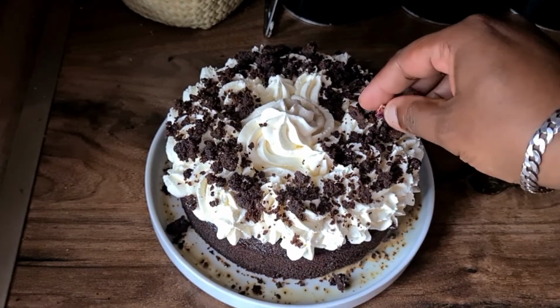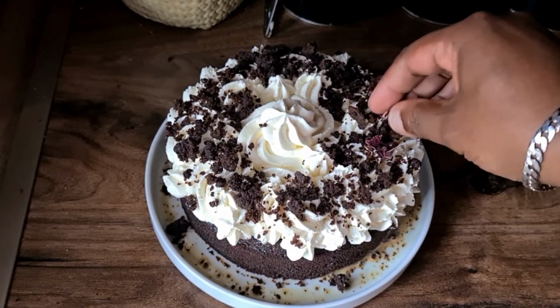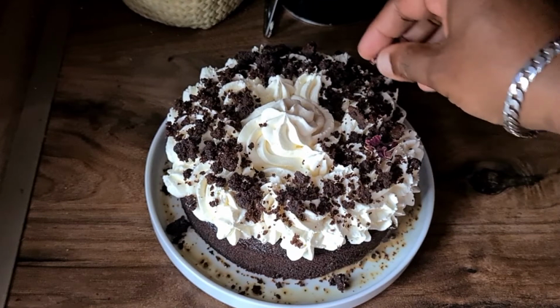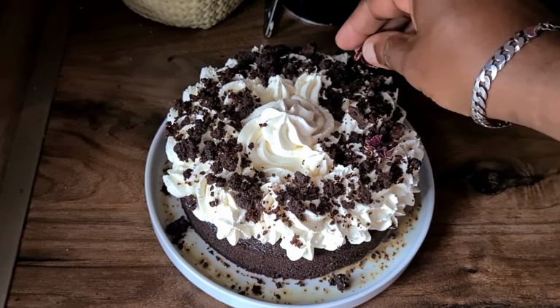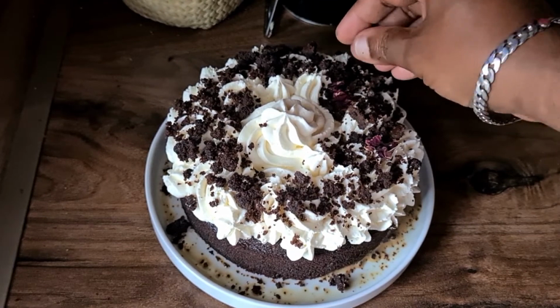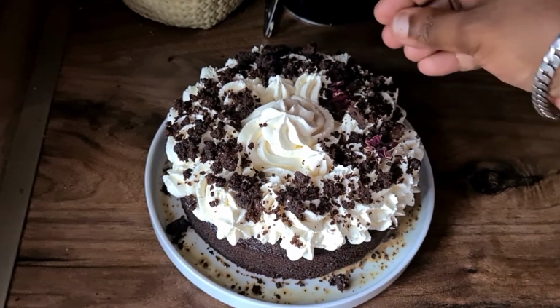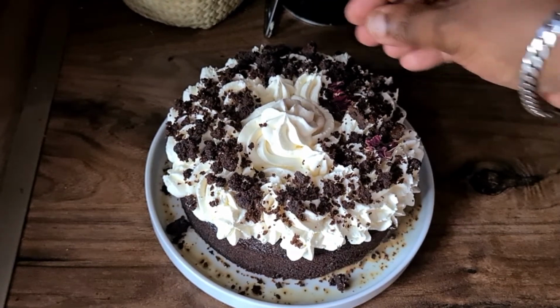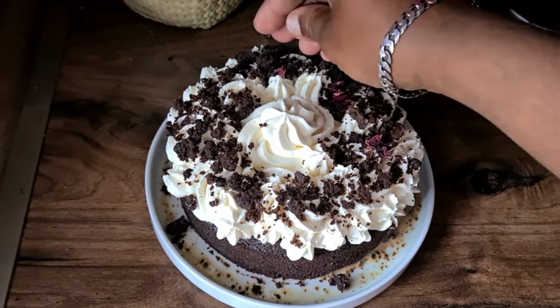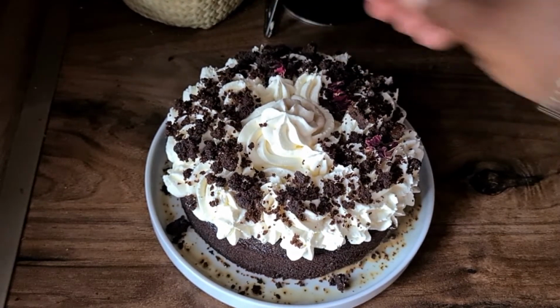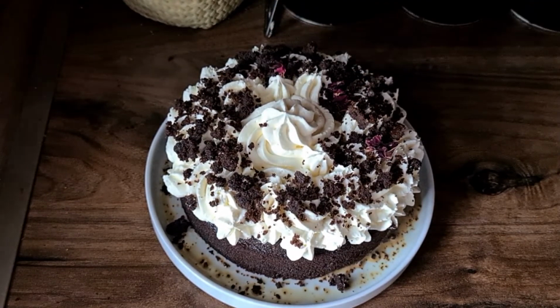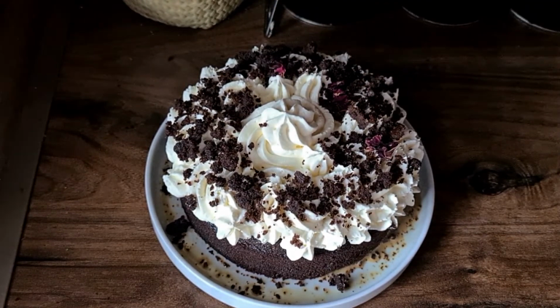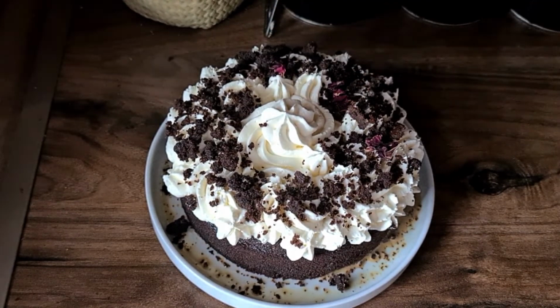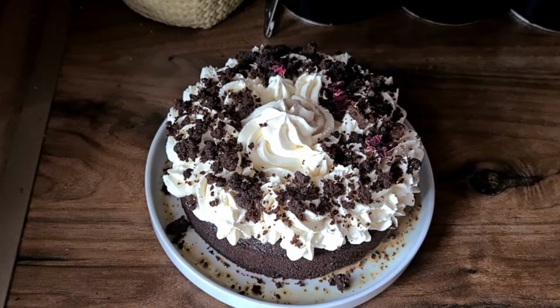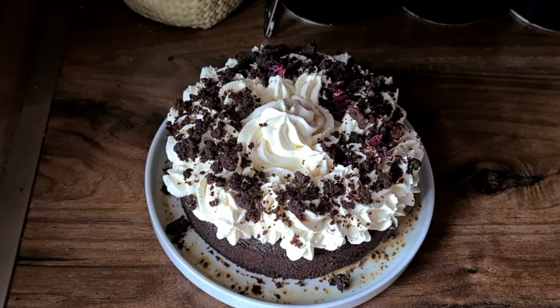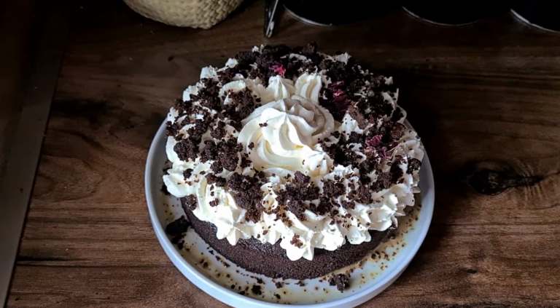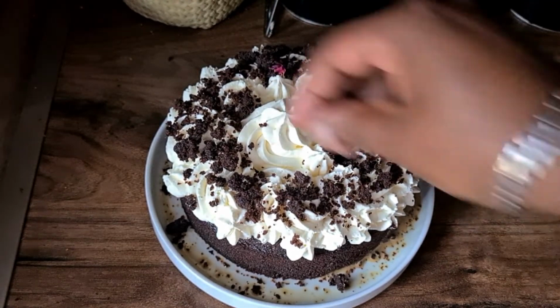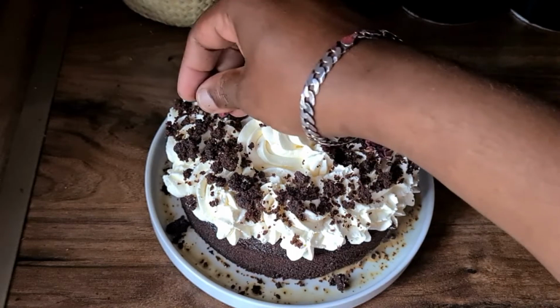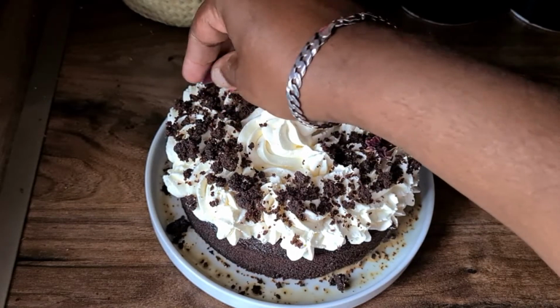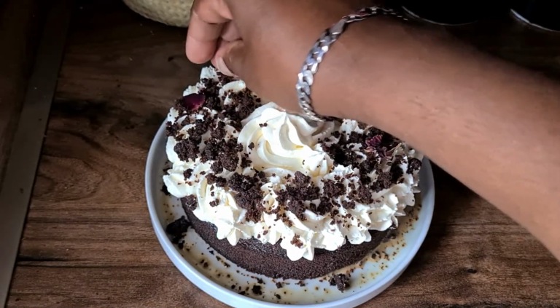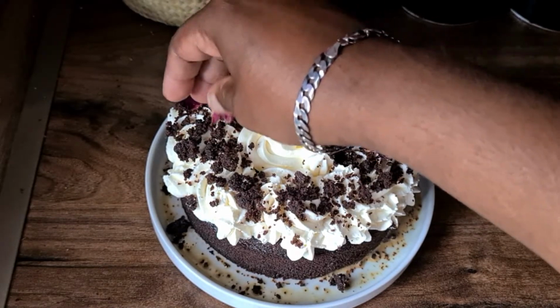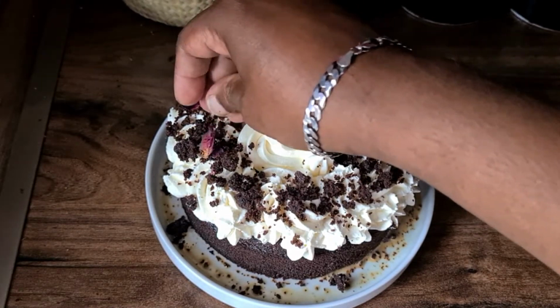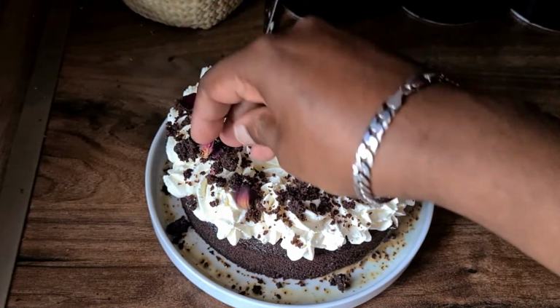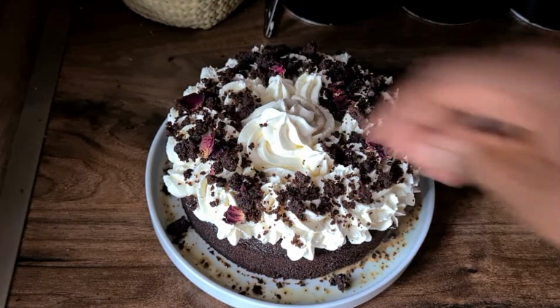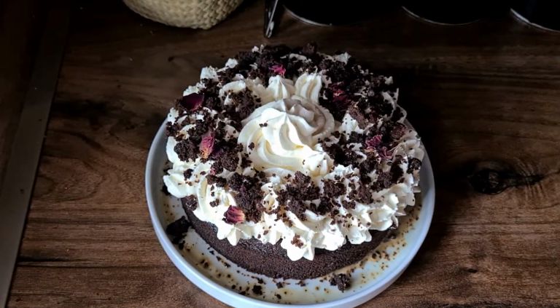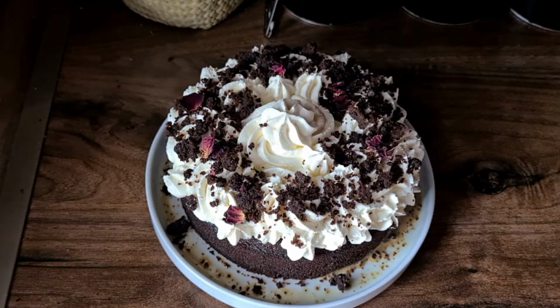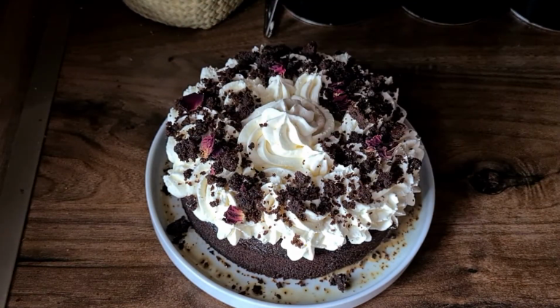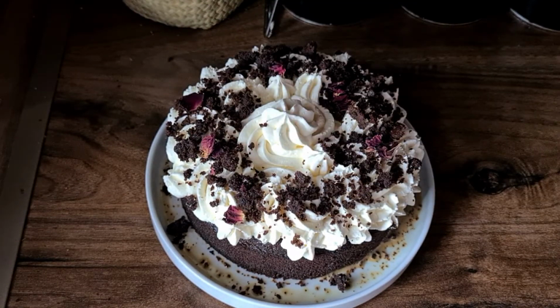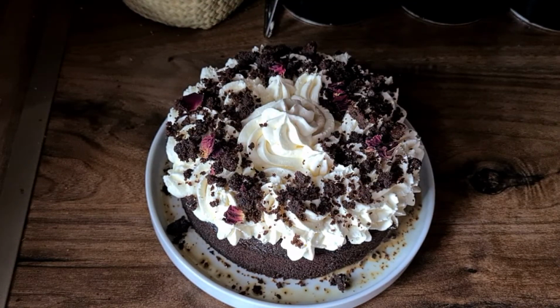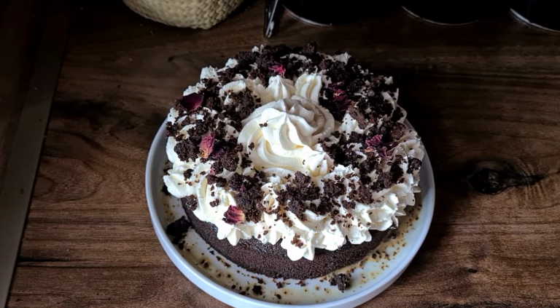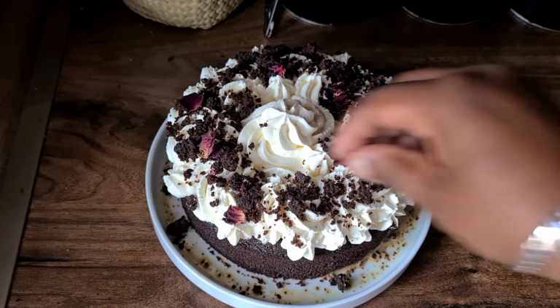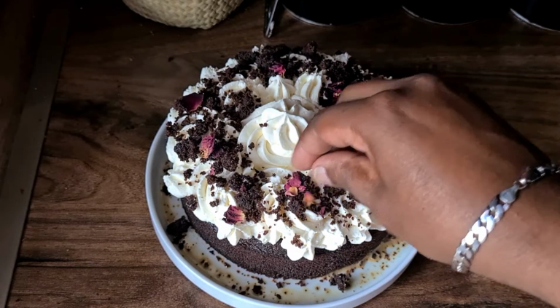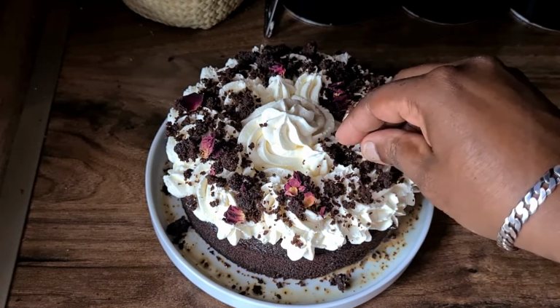Sprinkle some dried red petals on top as well, just for a bit of colour. You can use whatever you want to decorate your cake with — it's totally up to you. You can use chocolate sprinkles, anything you like.